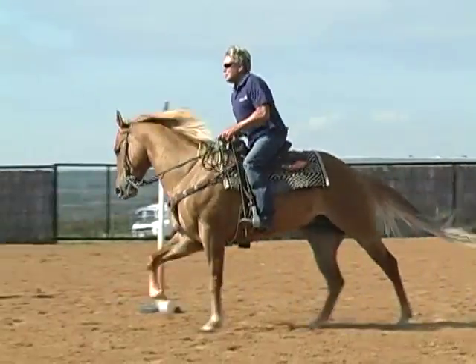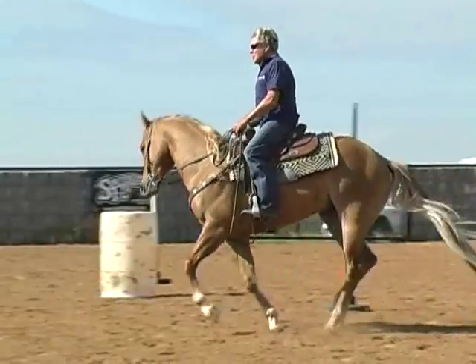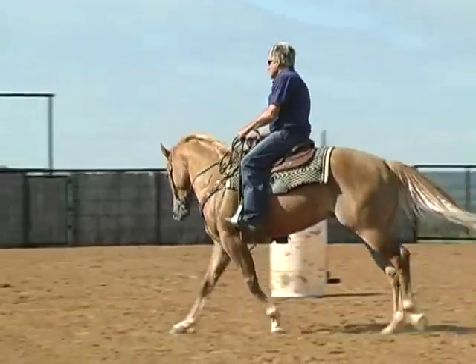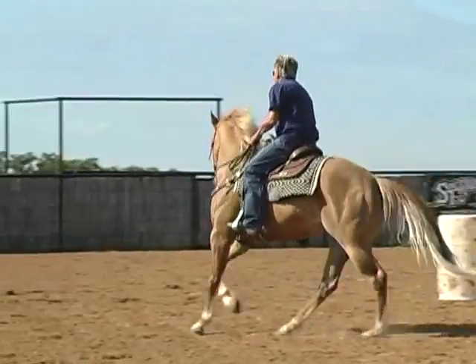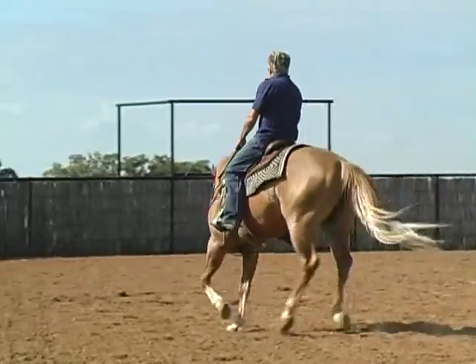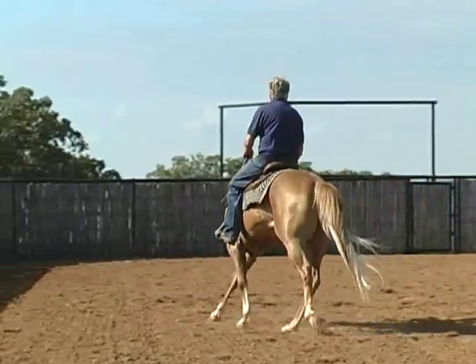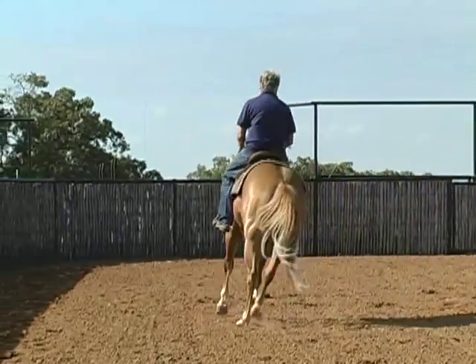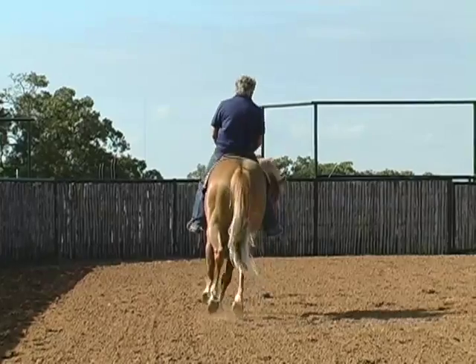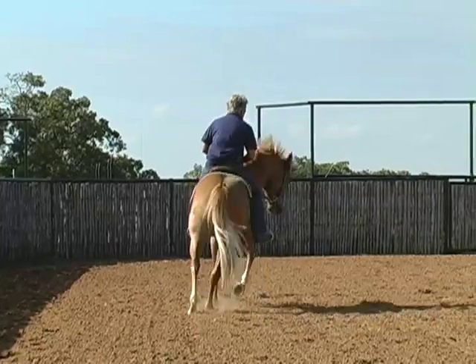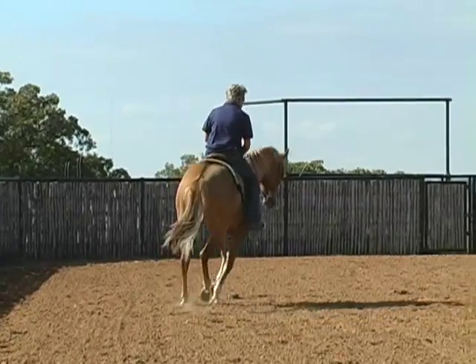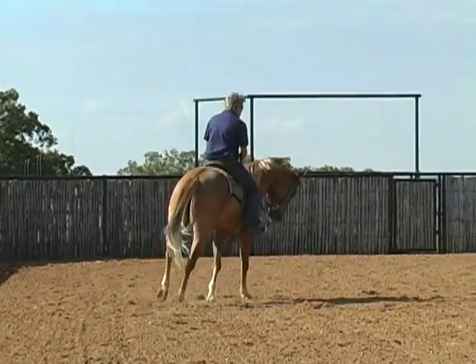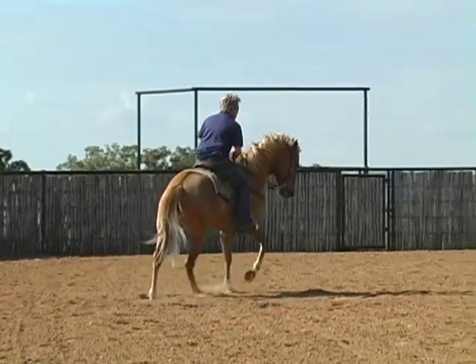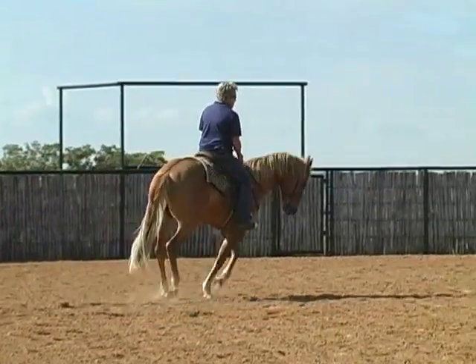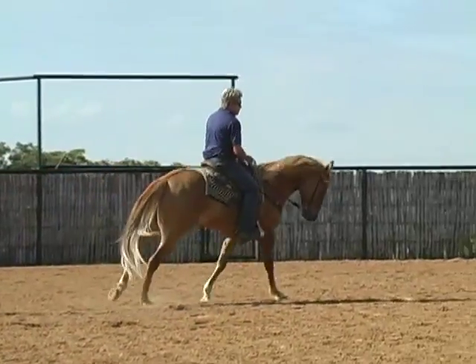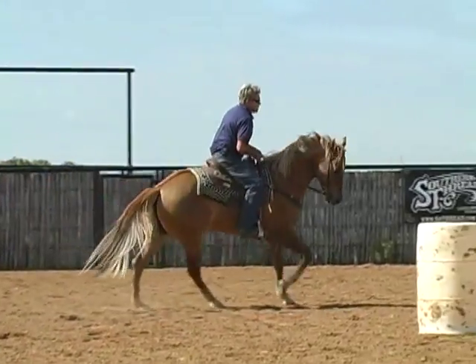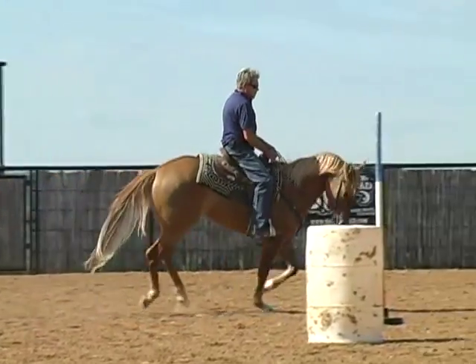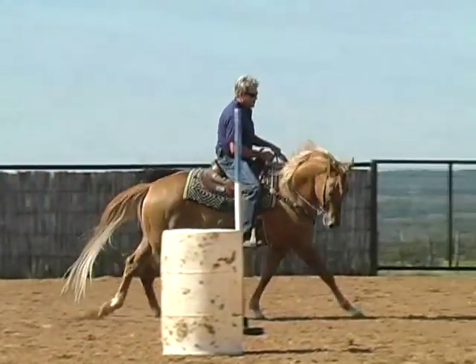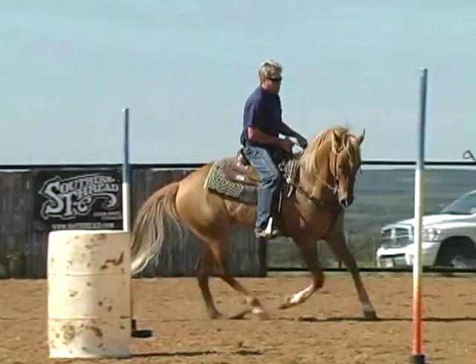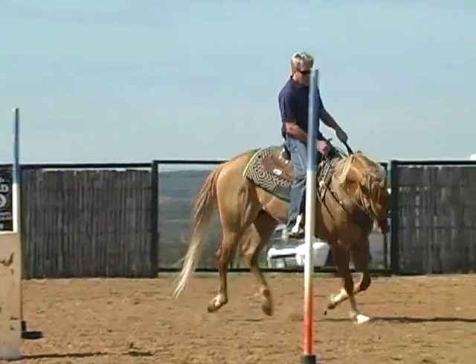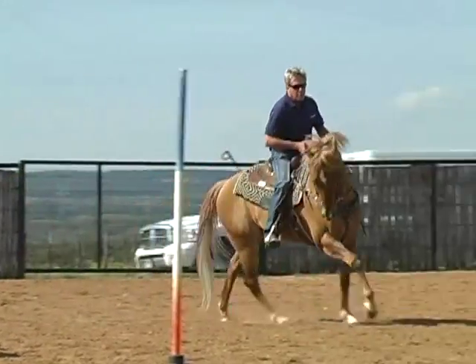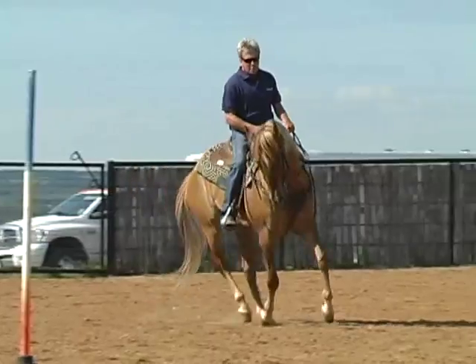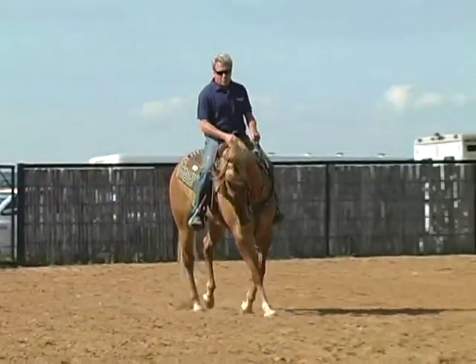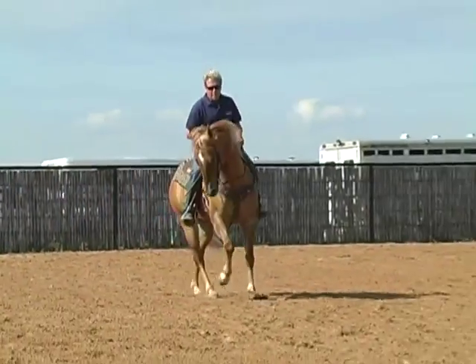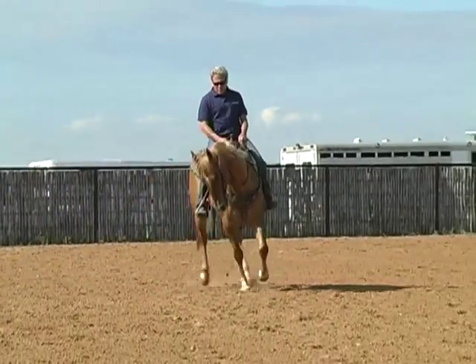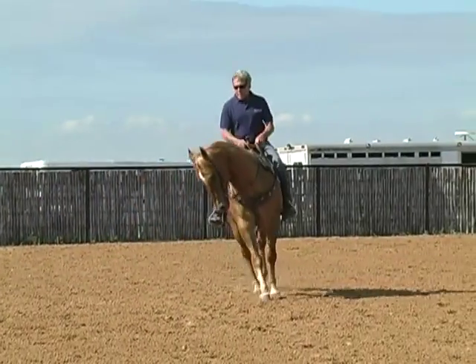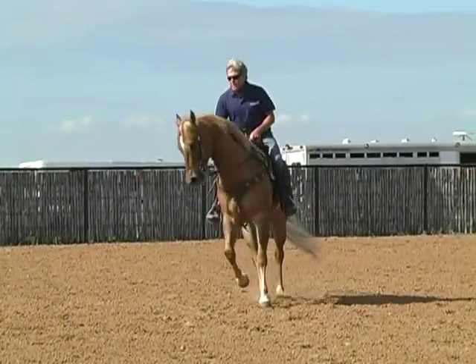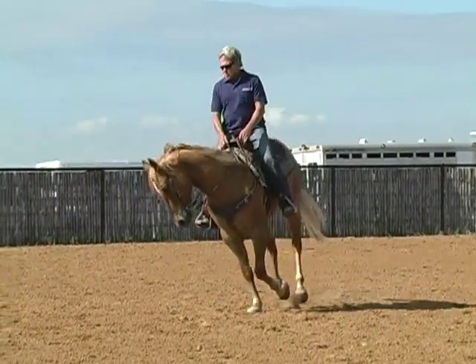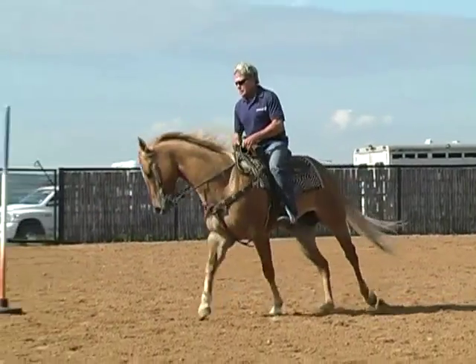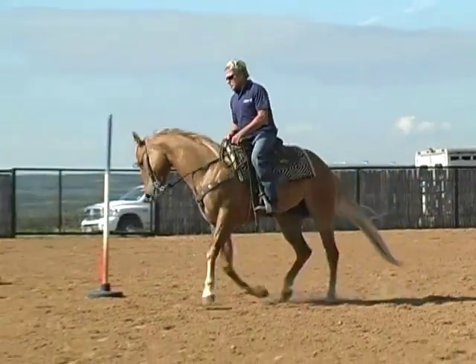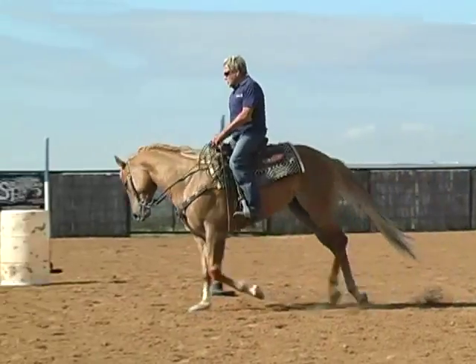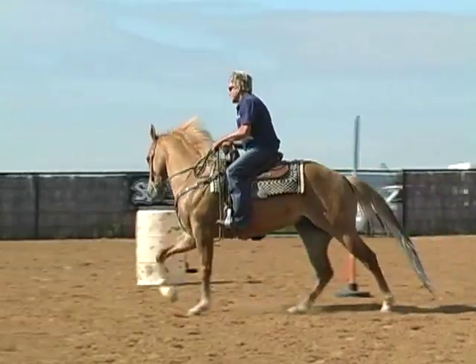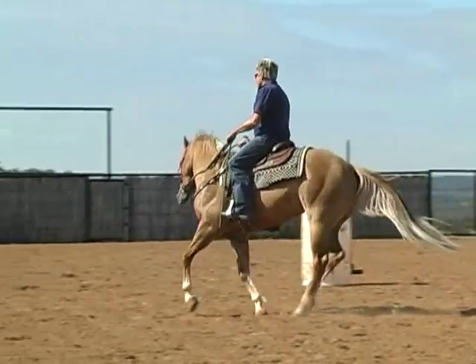But you don't just lope a normal circle — you've got to flex him up, get that rib cage up, get that shoulder up, get the face right. This is what teaches that horse to stand up.